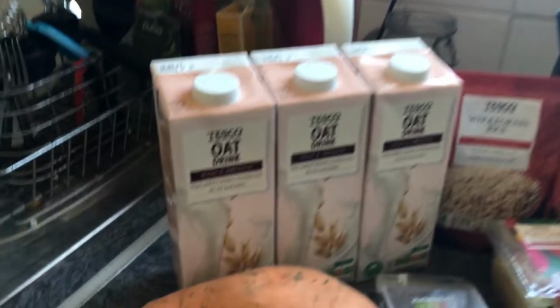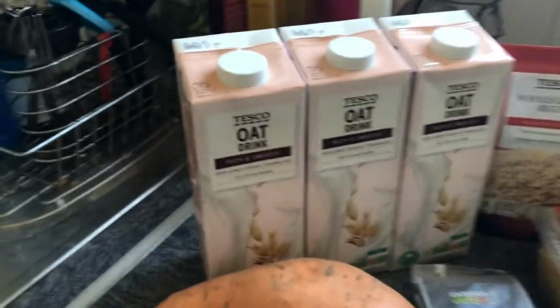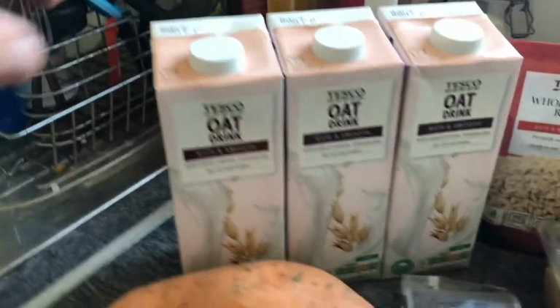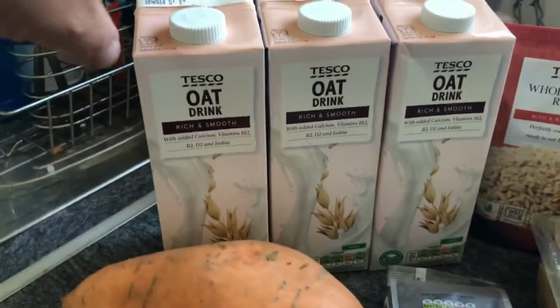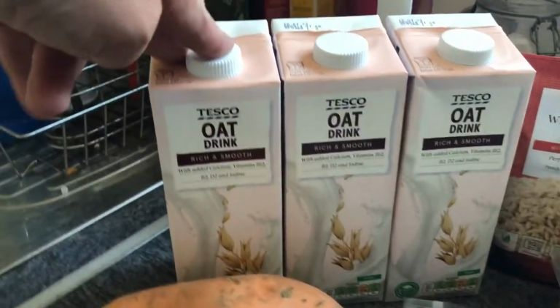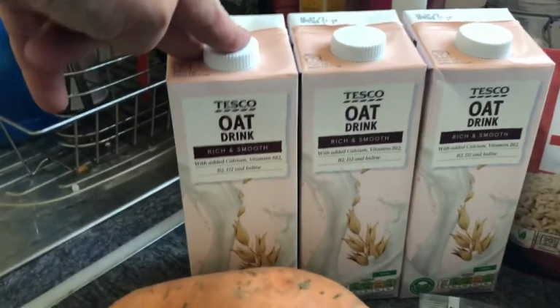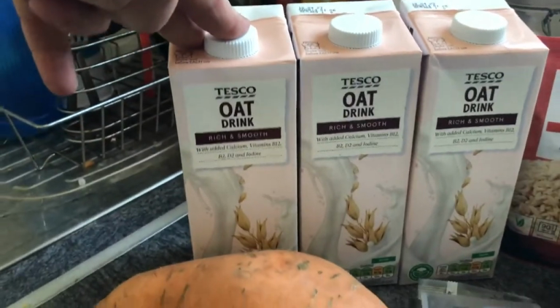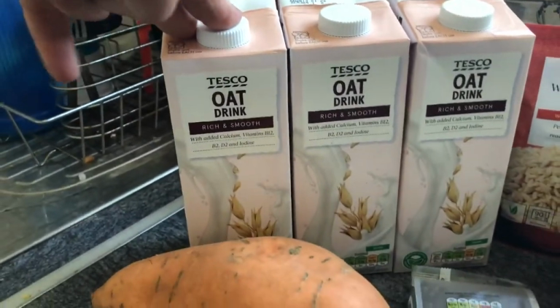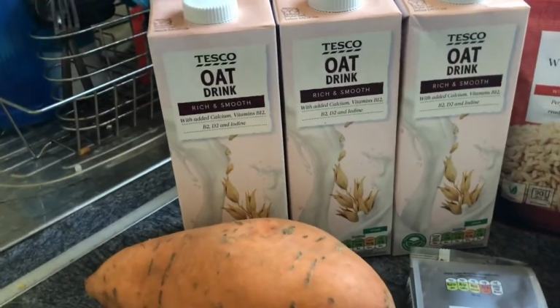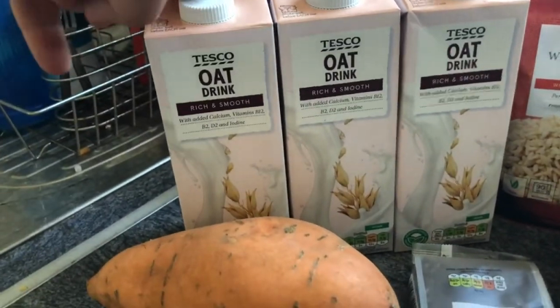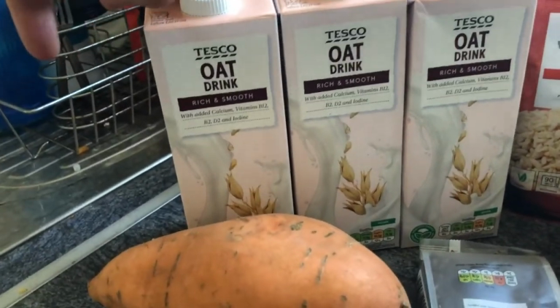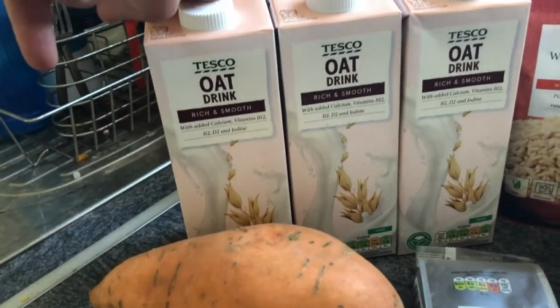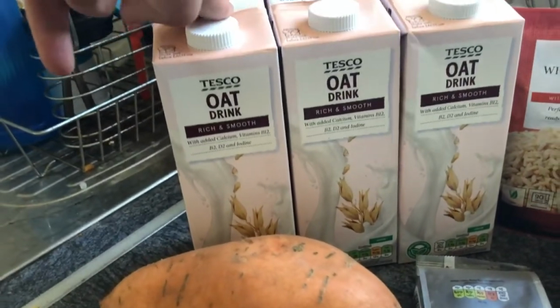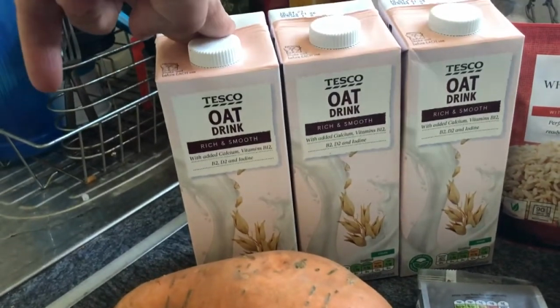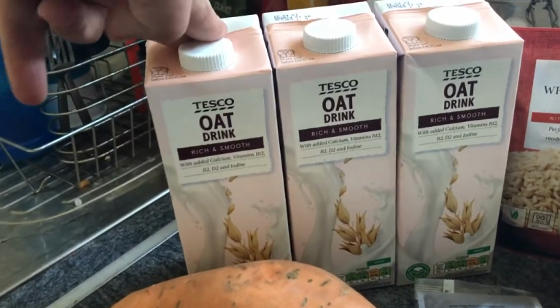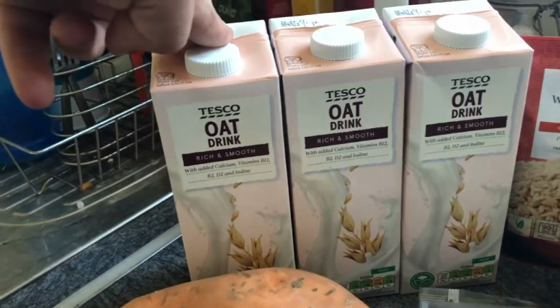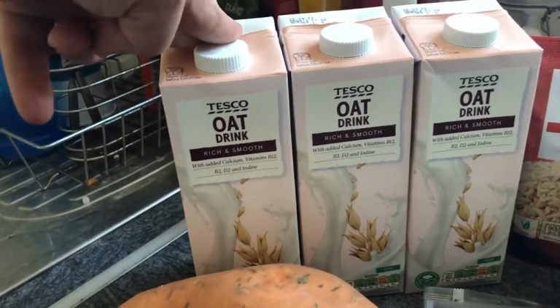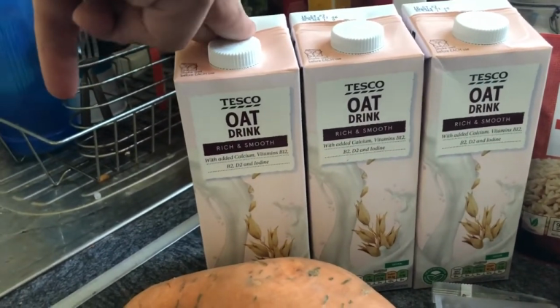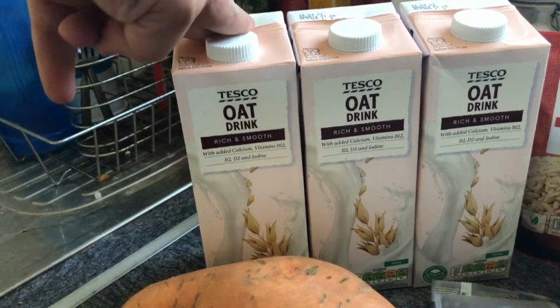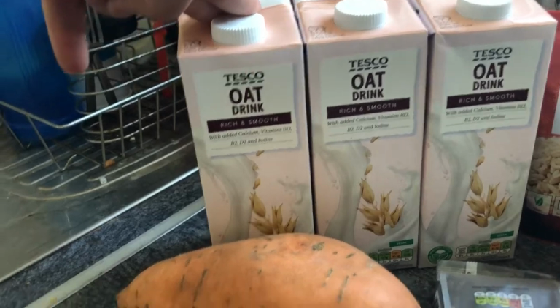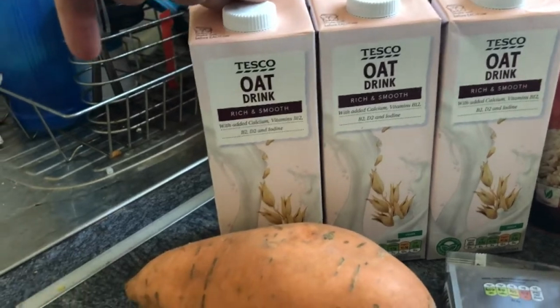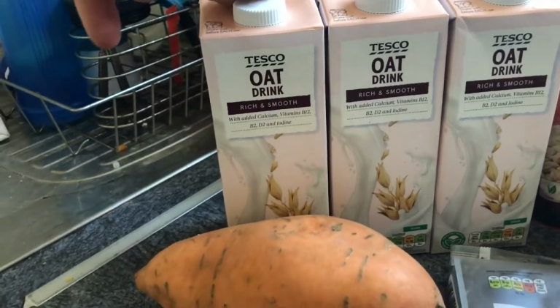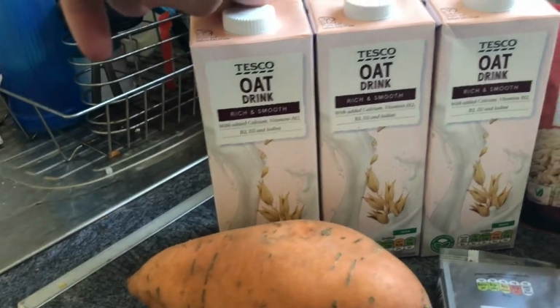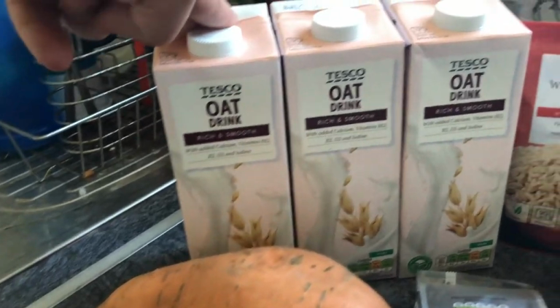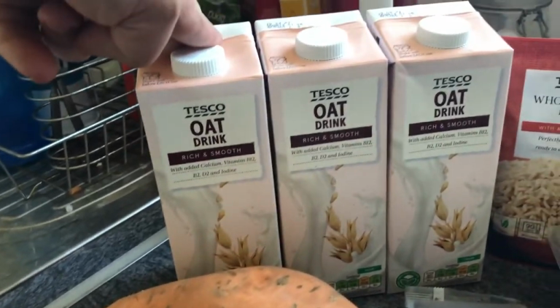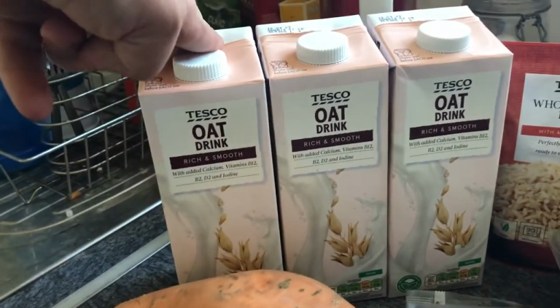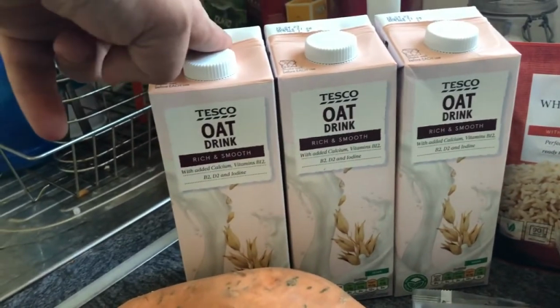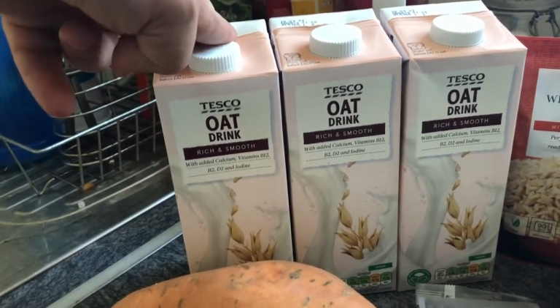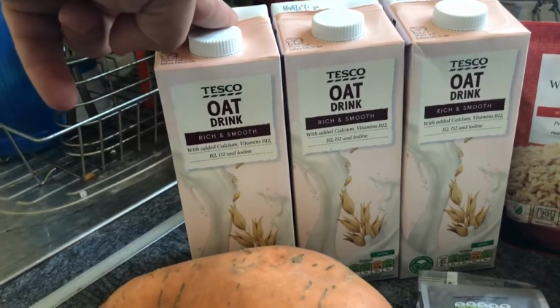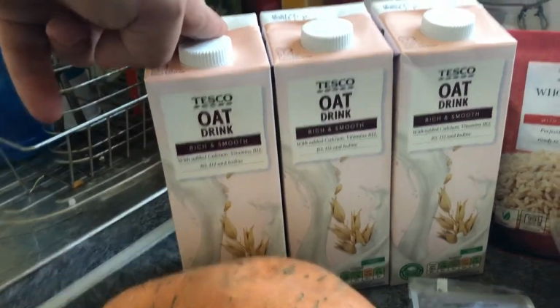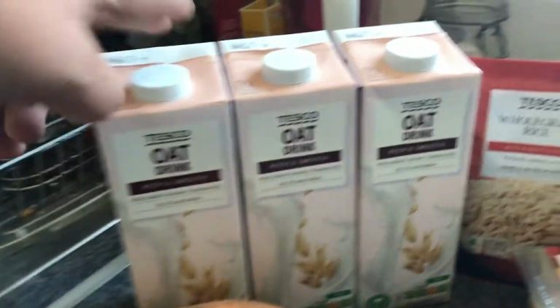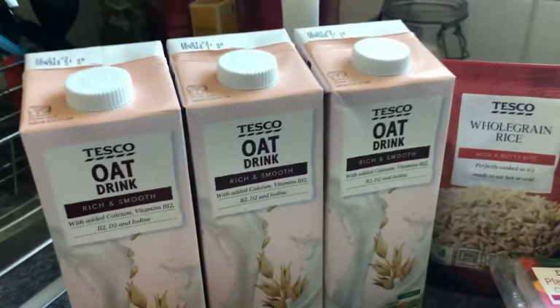I've got three lots of the Tesco oatmeal drink, which was a pound originally, went up to £1.10 and now it's £1.20 a carton. So it's gone up 20p a carton in the last two months. Just putting that out there.